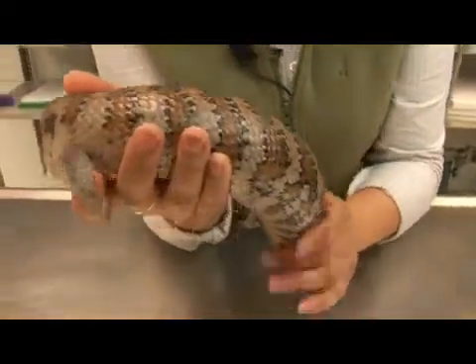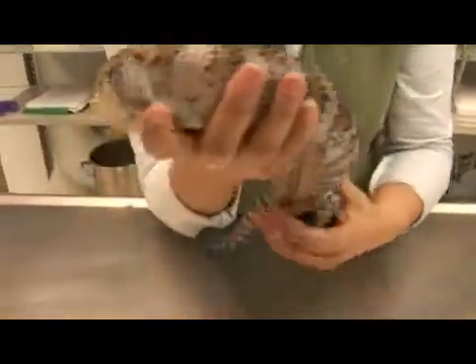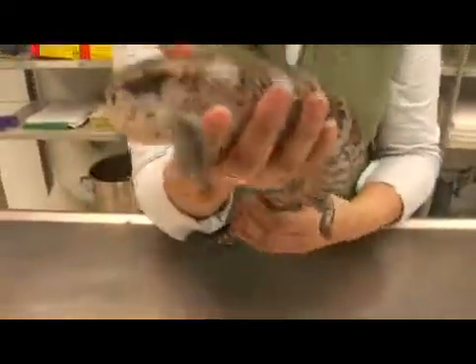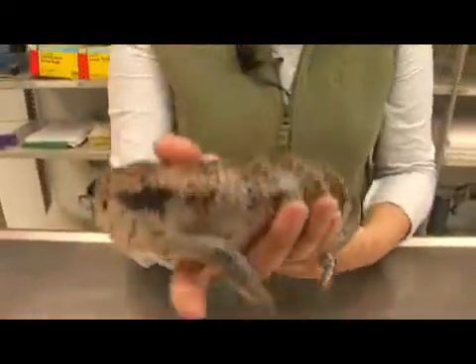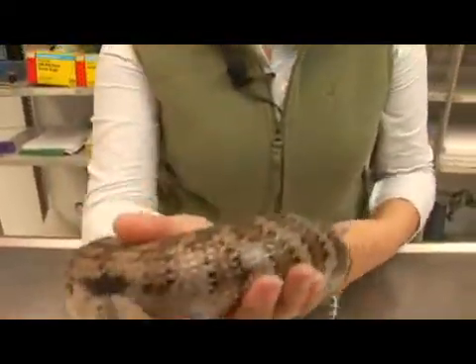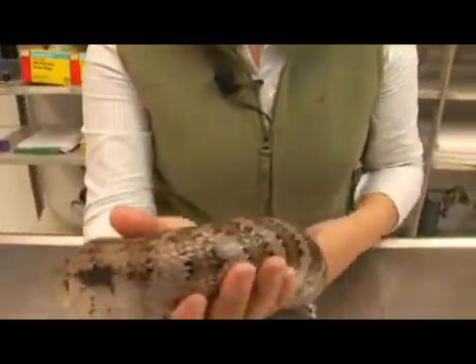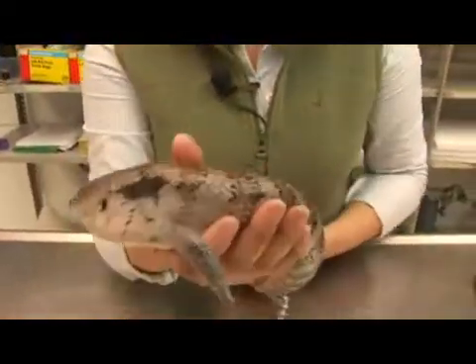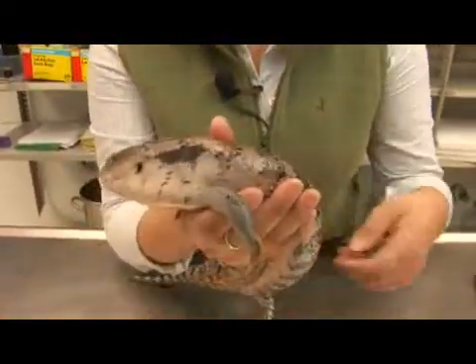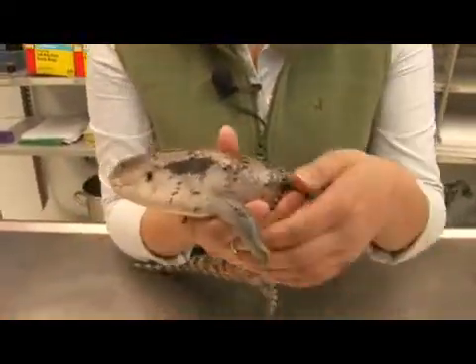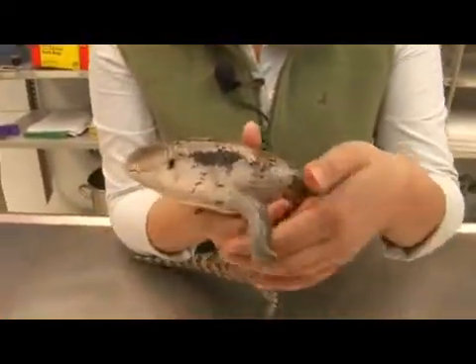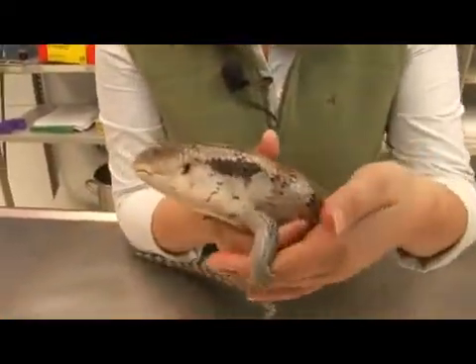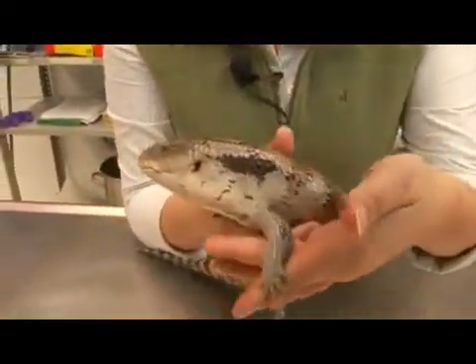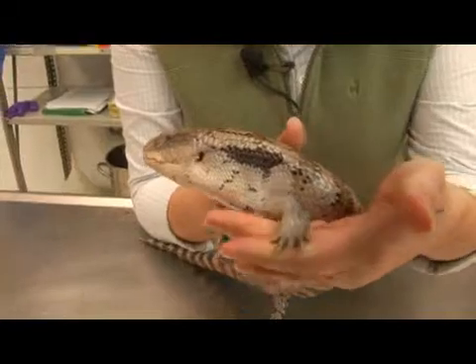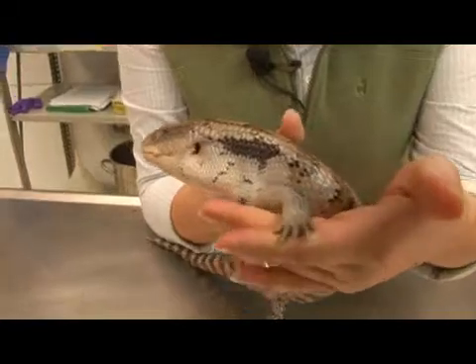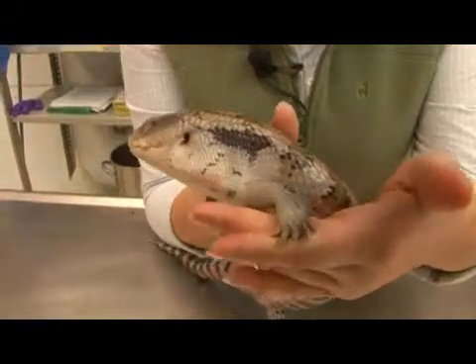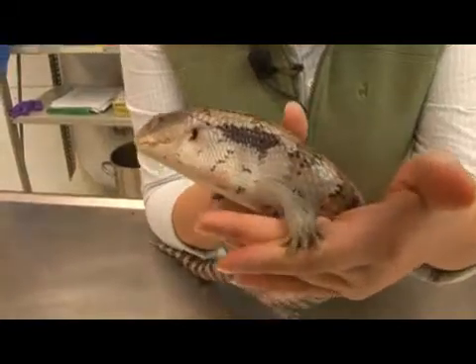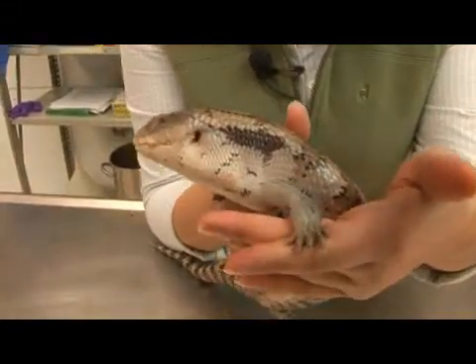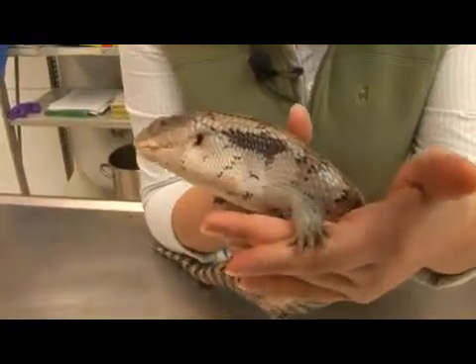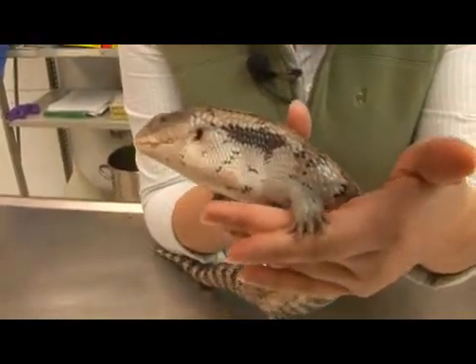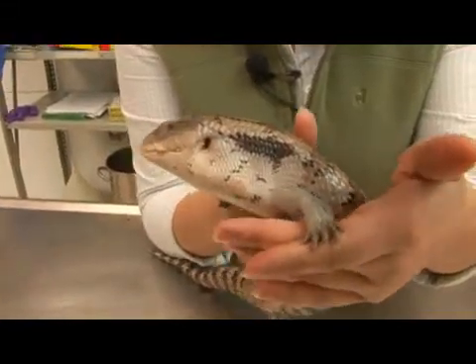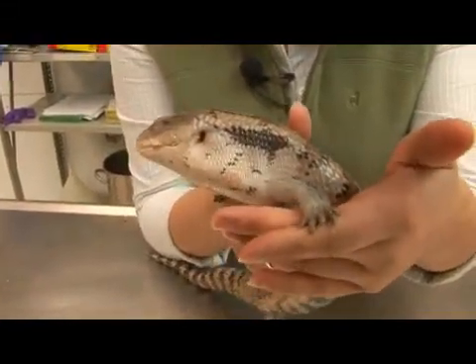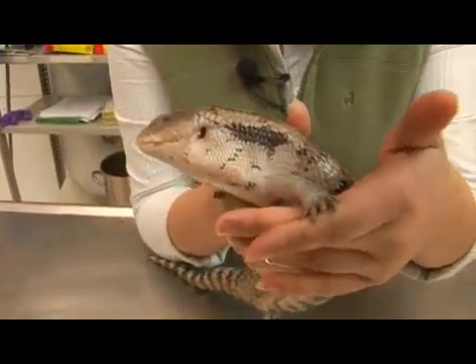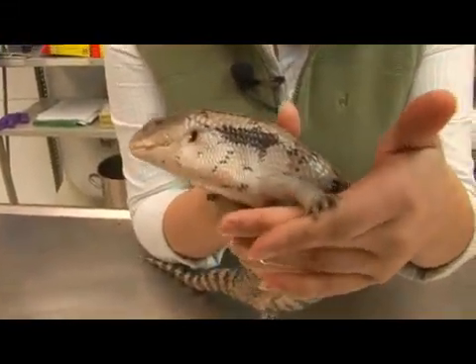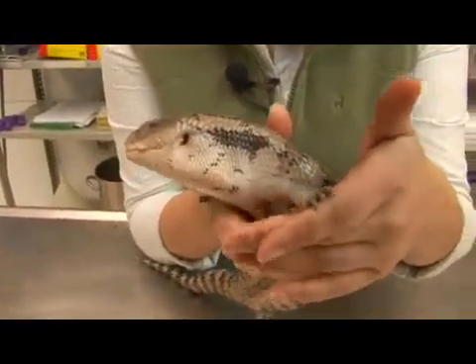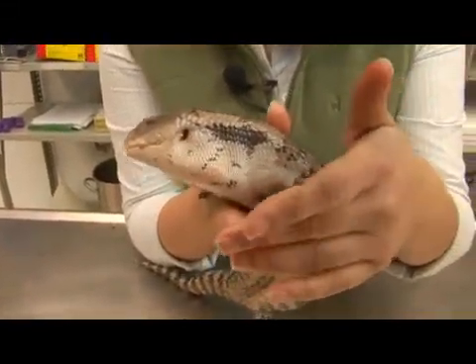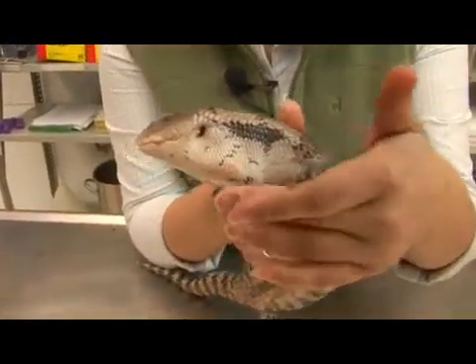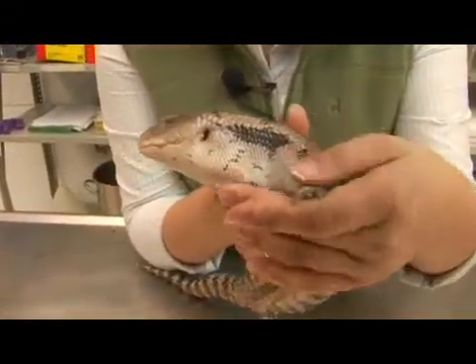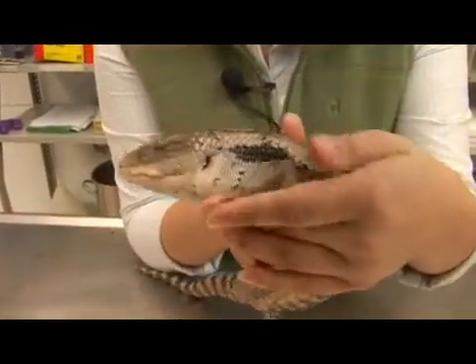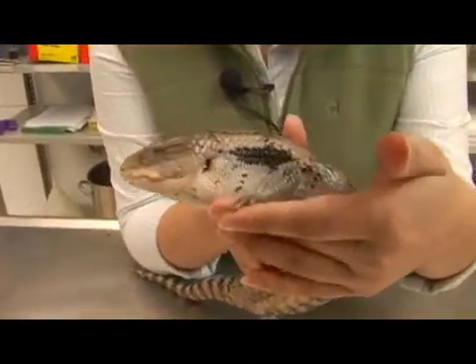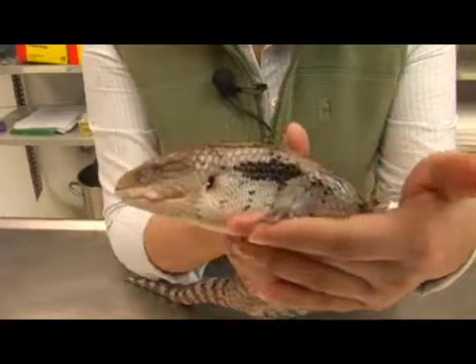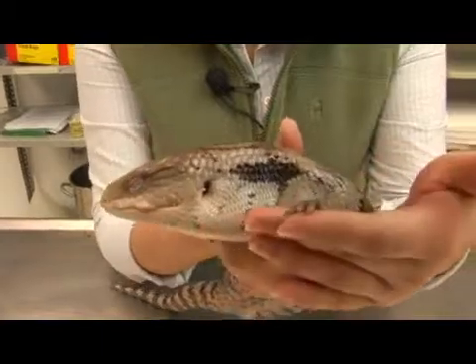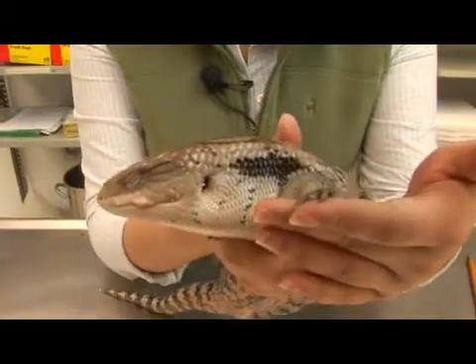You can see that her body is elongated, but in comparison she has very short, stubby limbs. Although she doesn't look very agile, they actually can make pretty quick getaways.